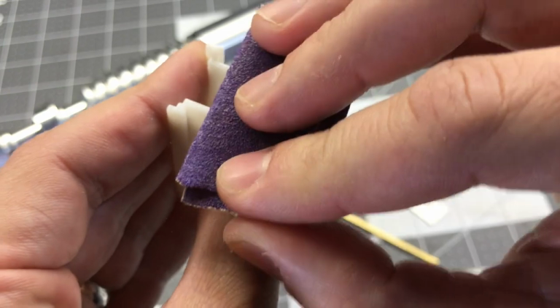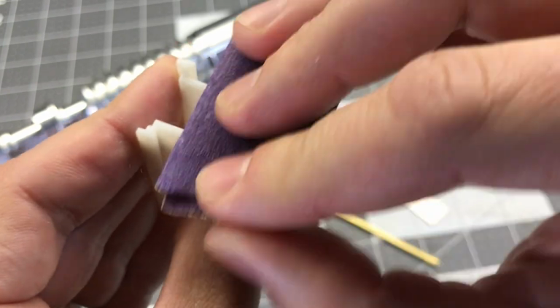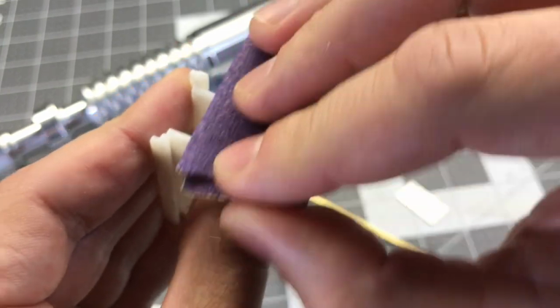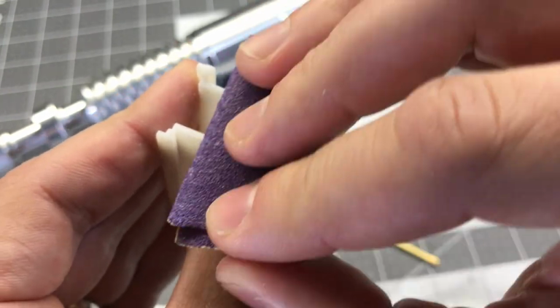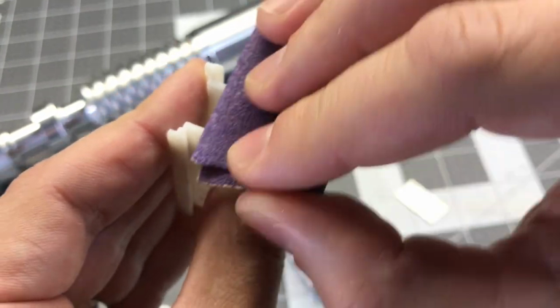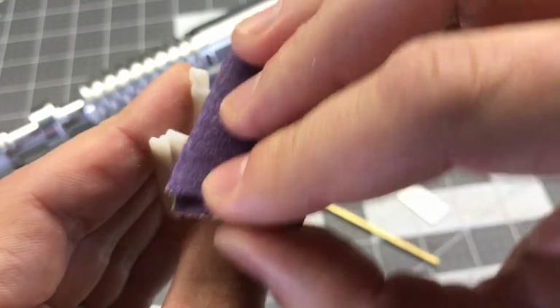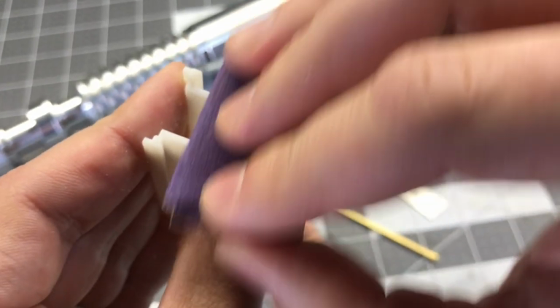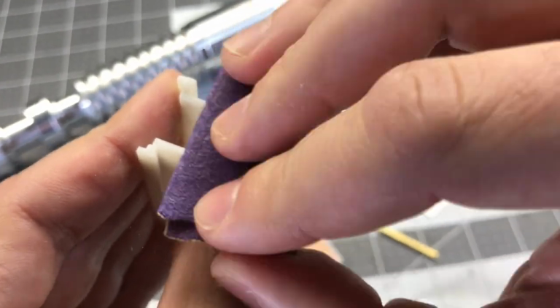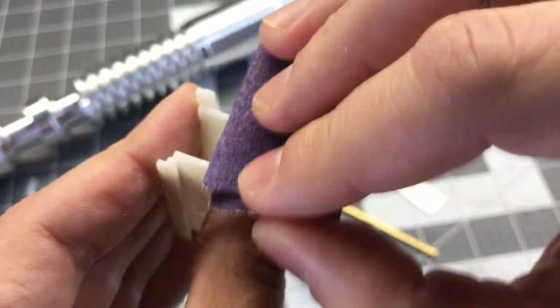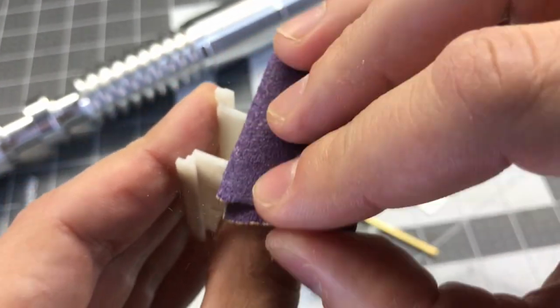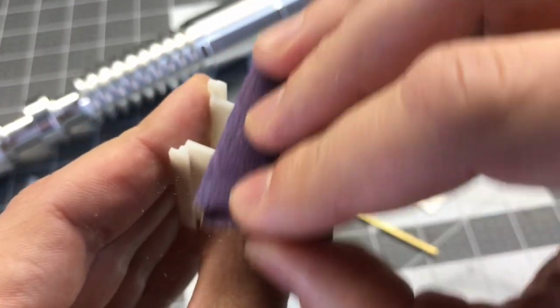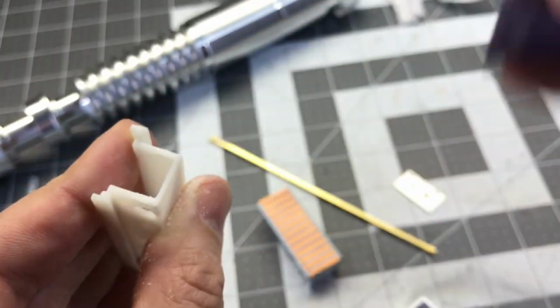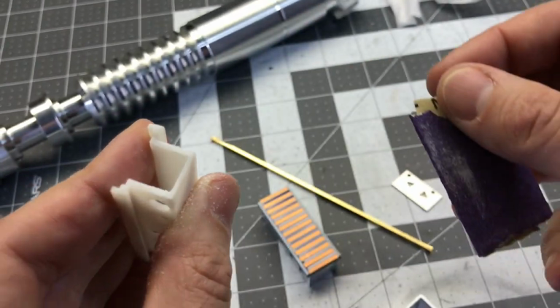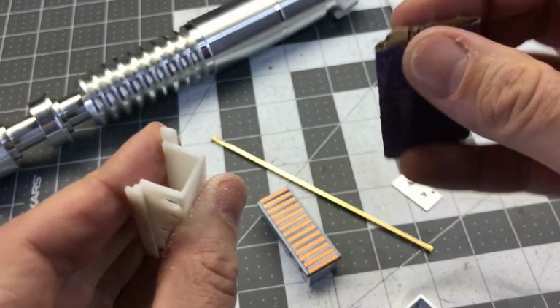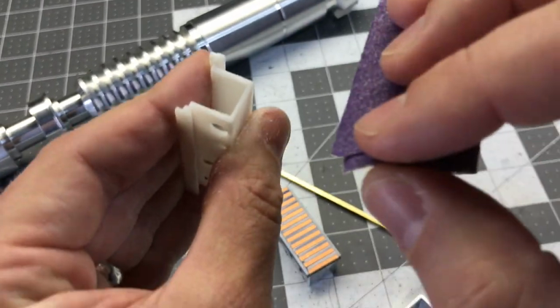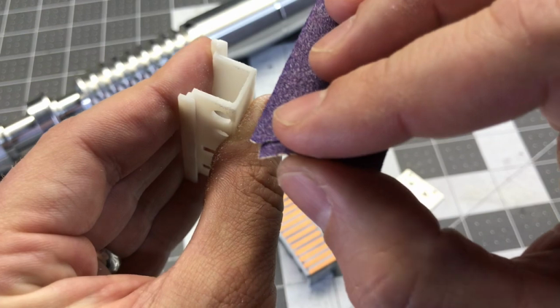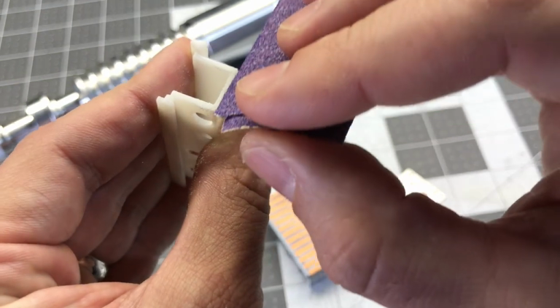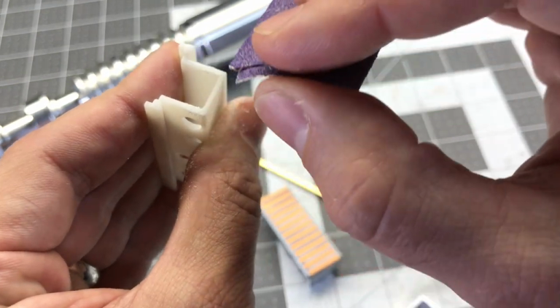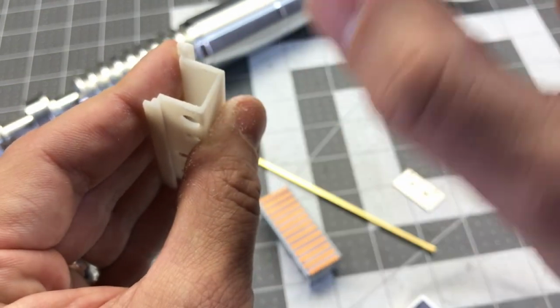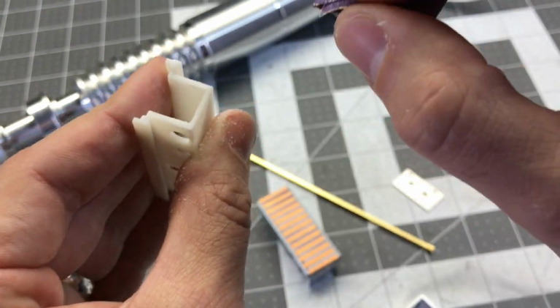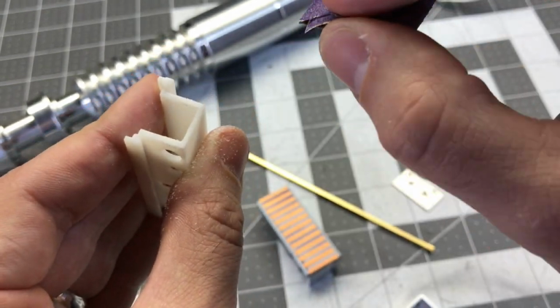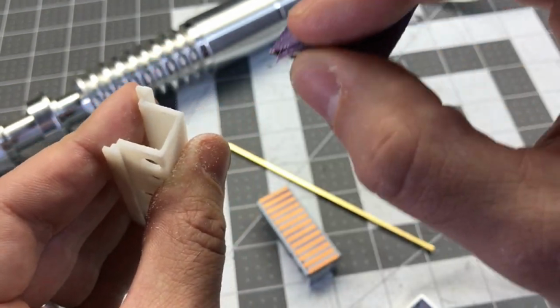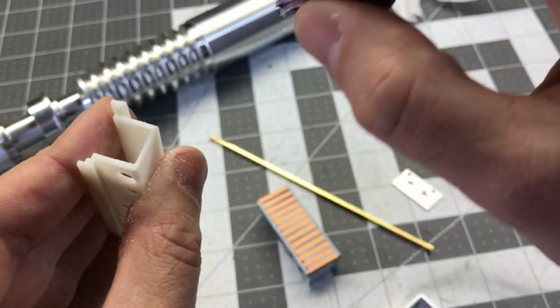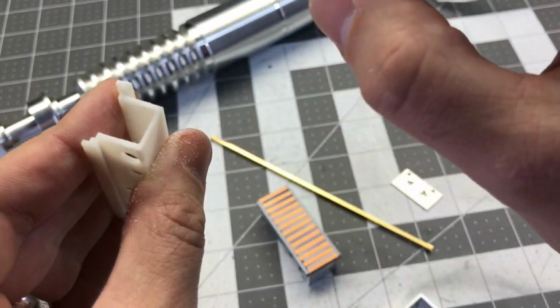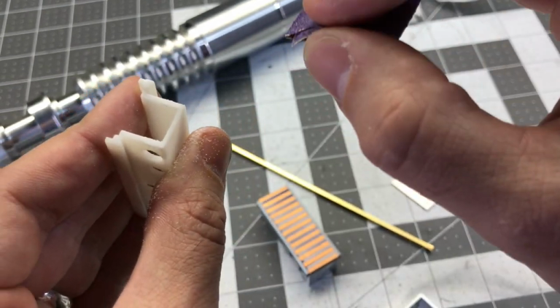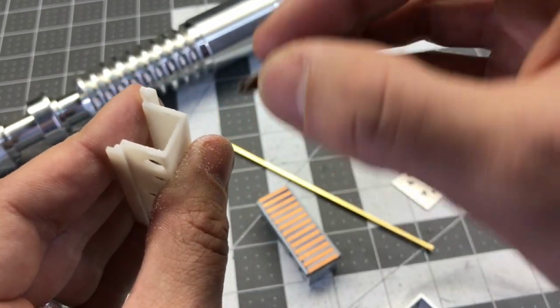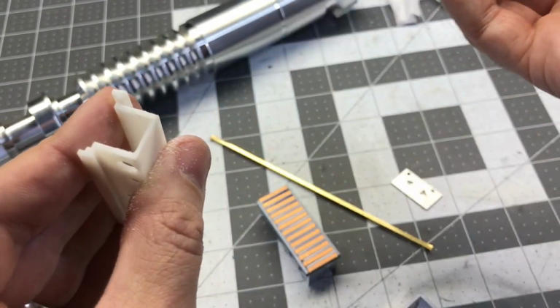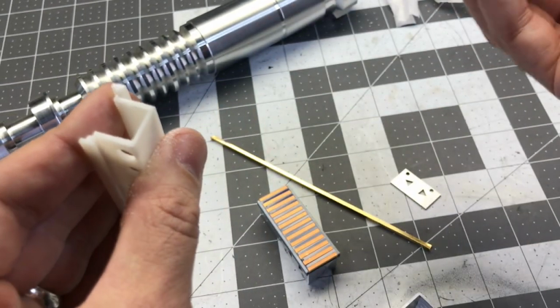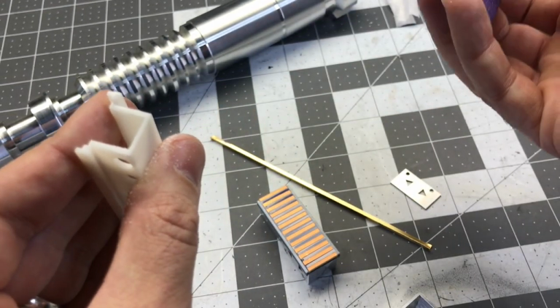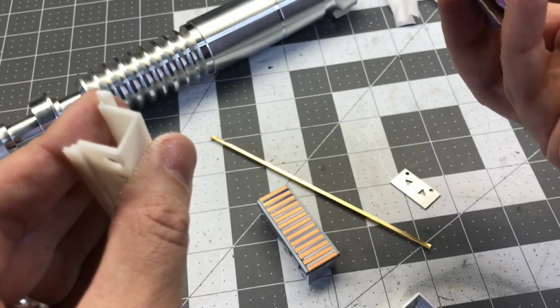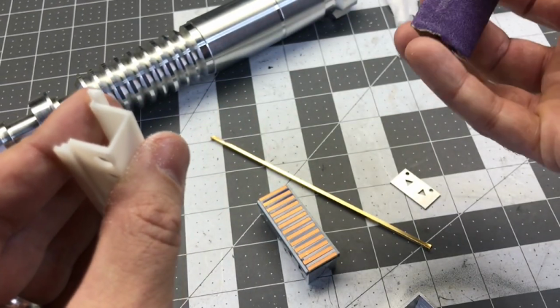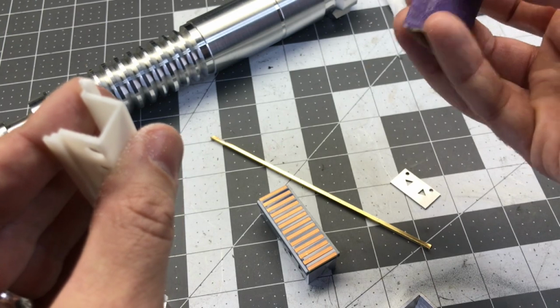I'll throw this model up on my website in case anybody ever needs to print out a replacement. No, that's a good idea — you can do it on Shapeways for like 10 bucks.